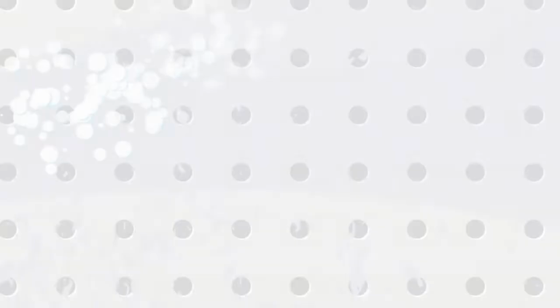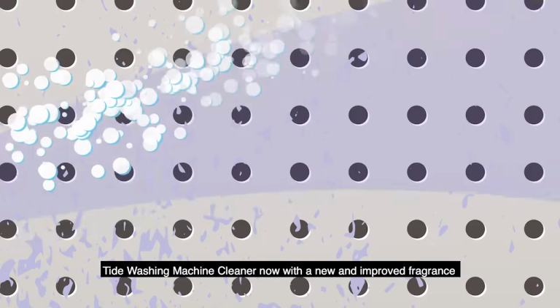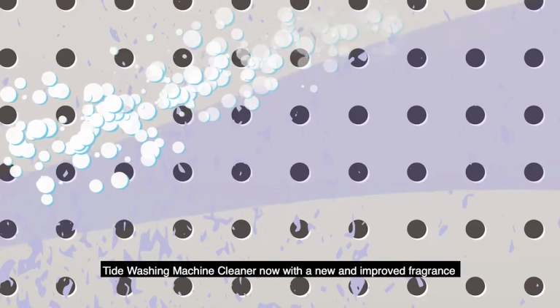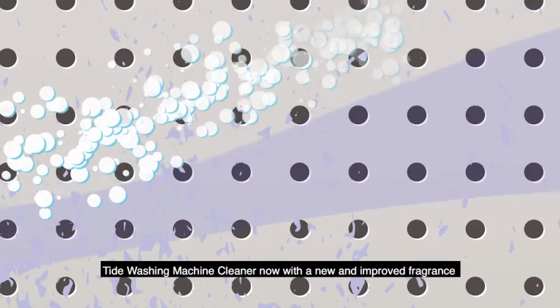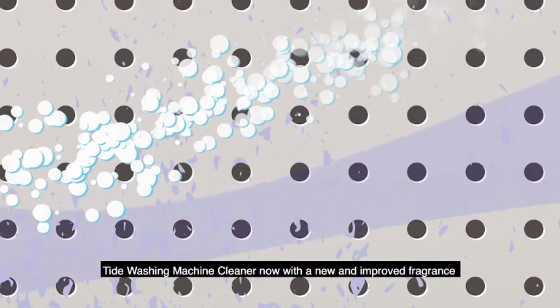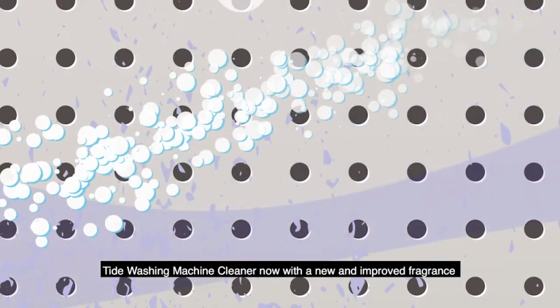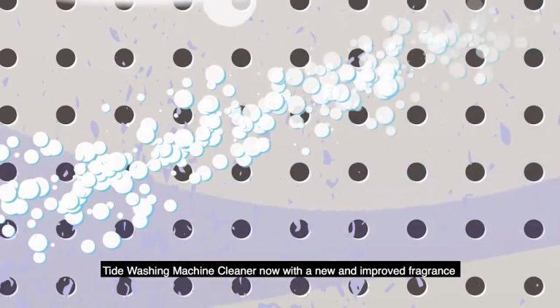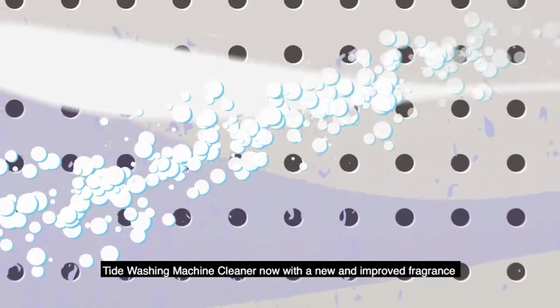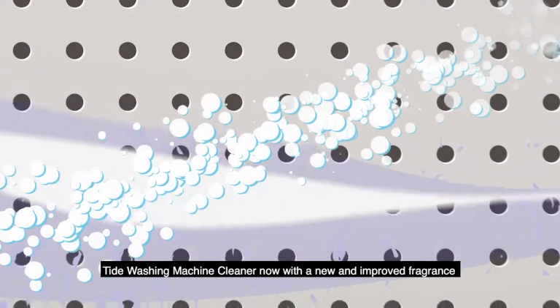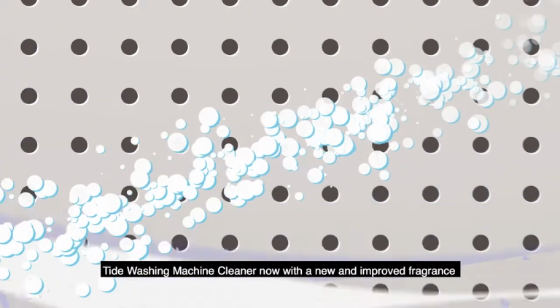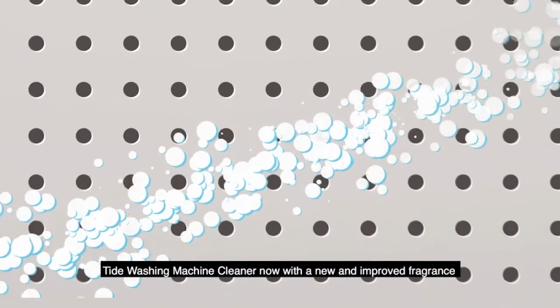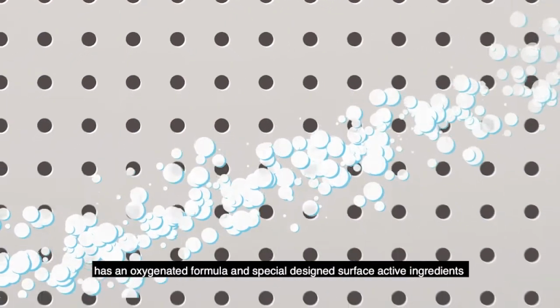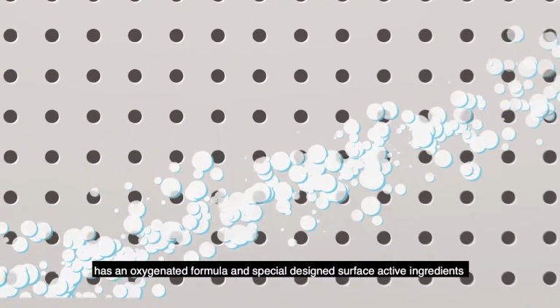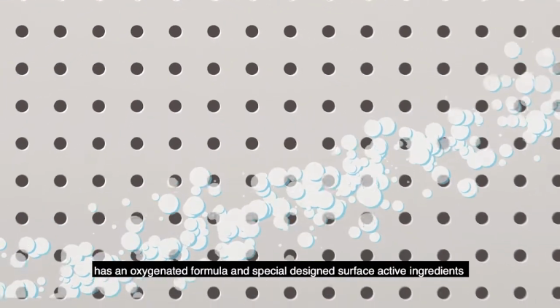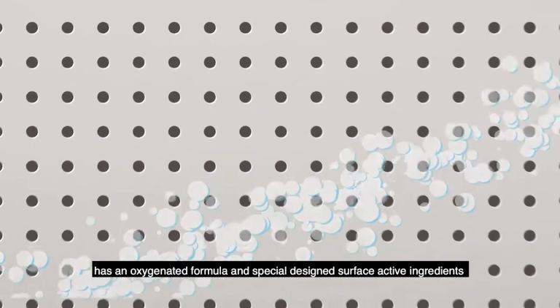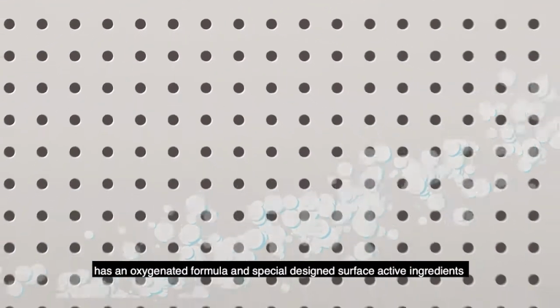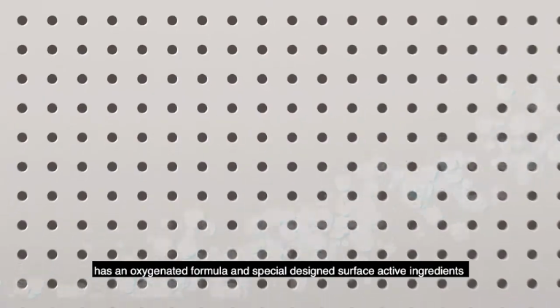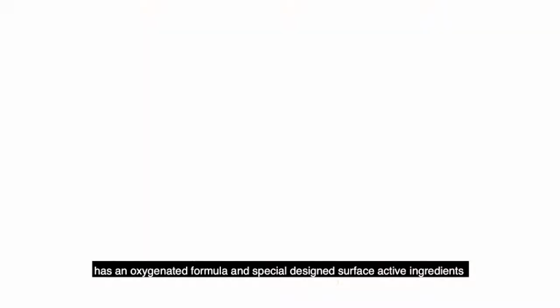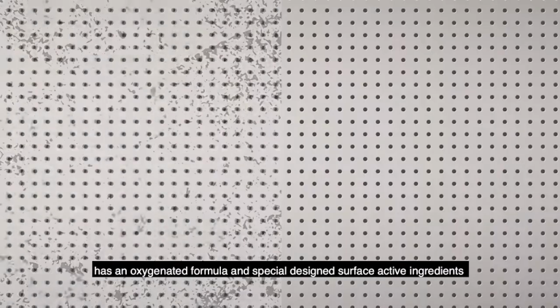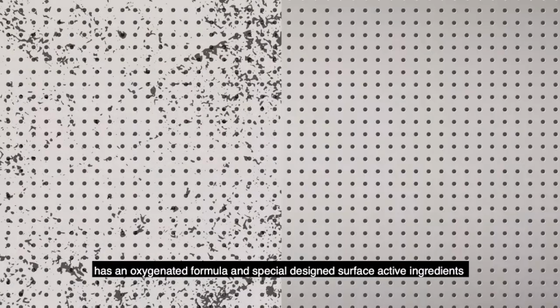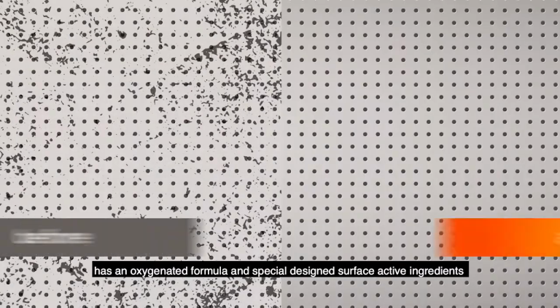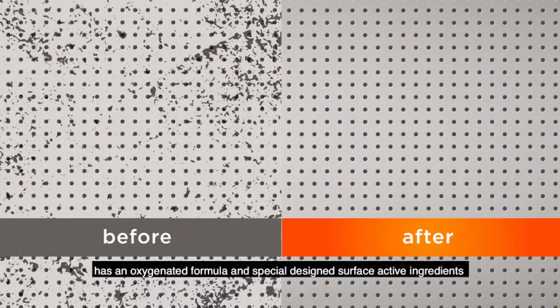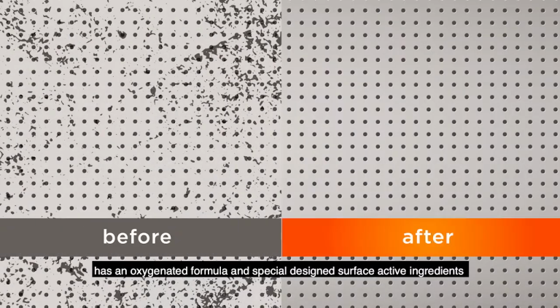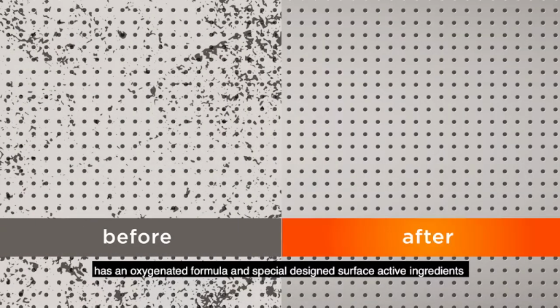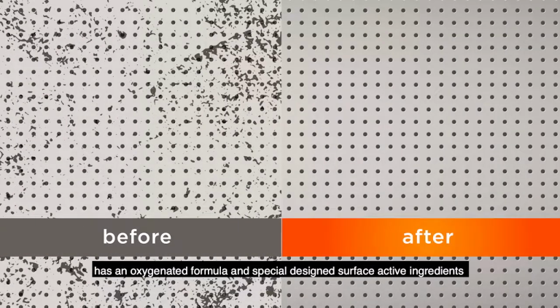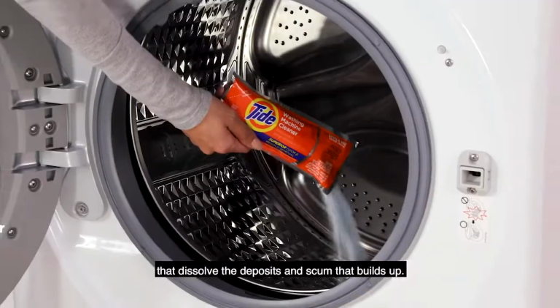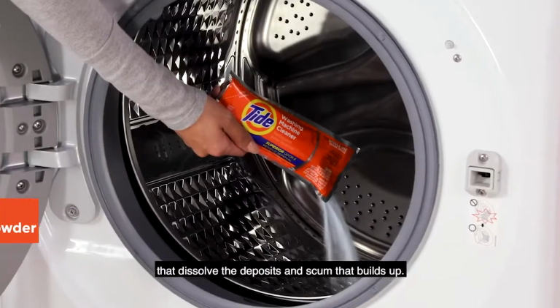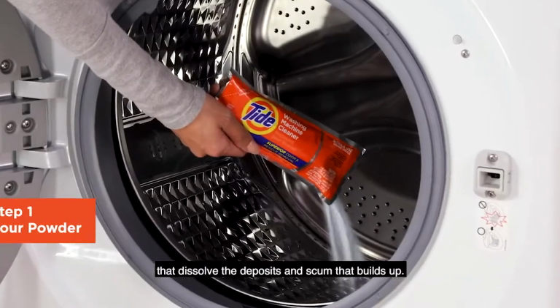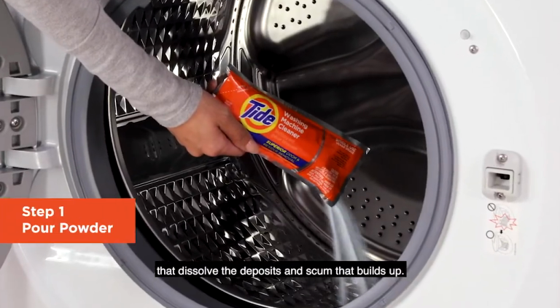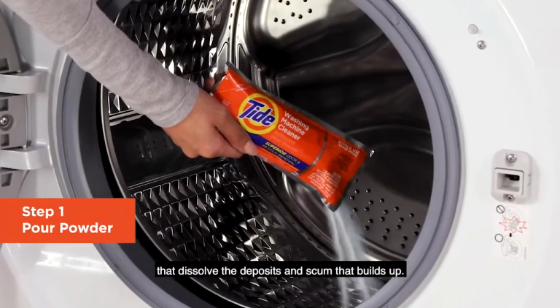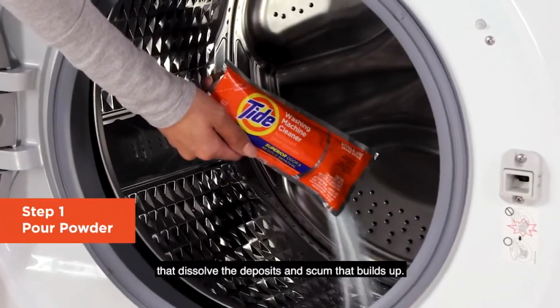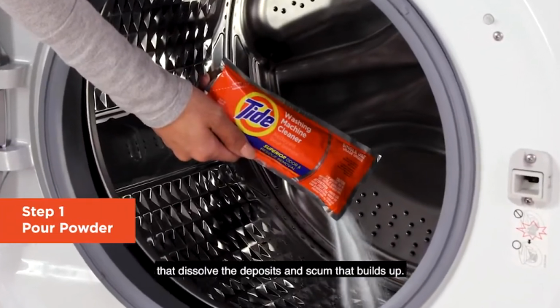Tide washing machine cleaner, now with a new and improved fragrance, has an oxygenated formula and specially designed surface active ingredients that dissolve the deposits and scum that builds up.